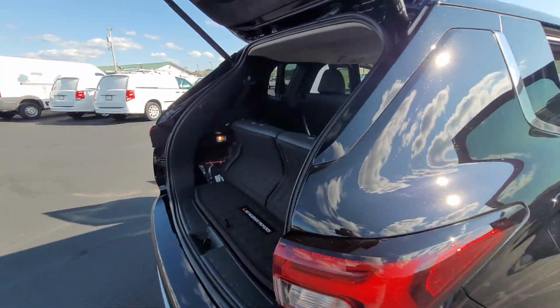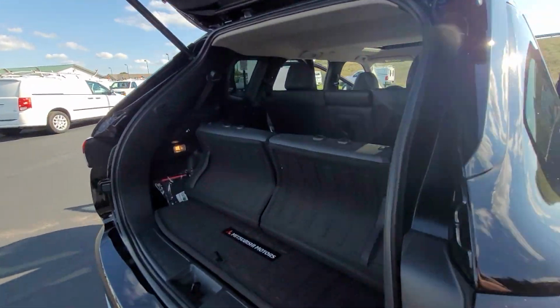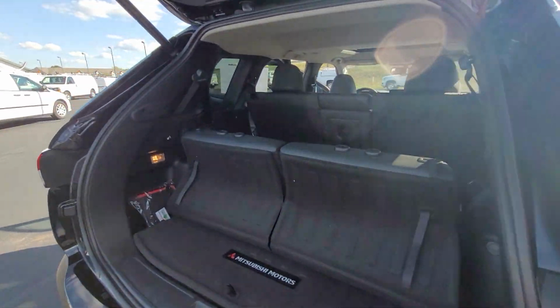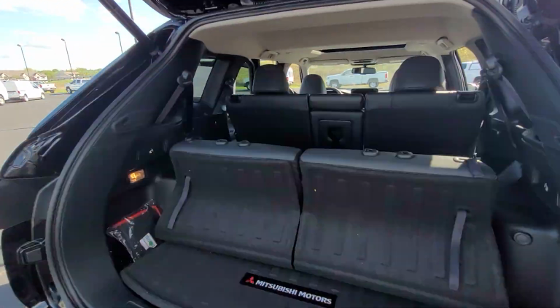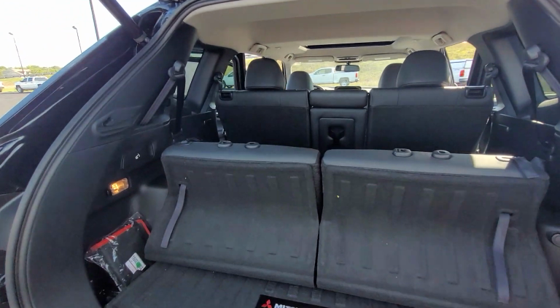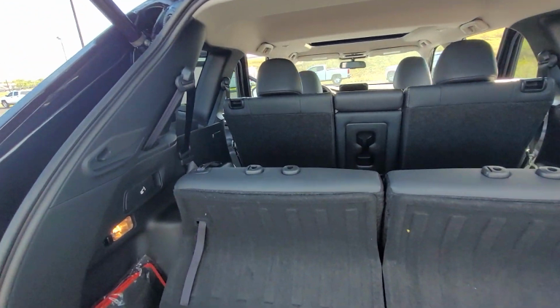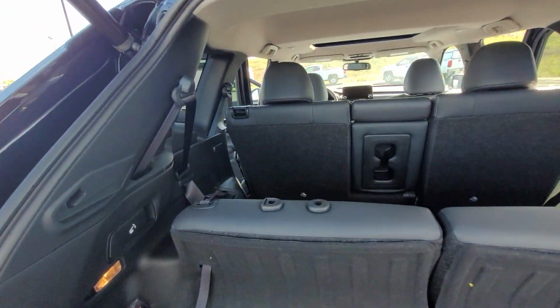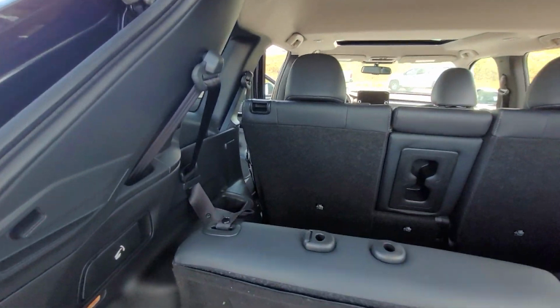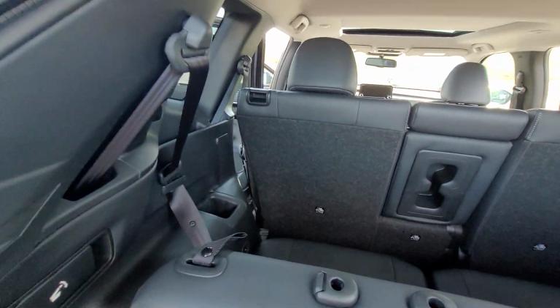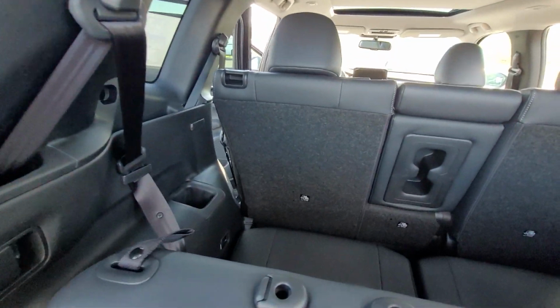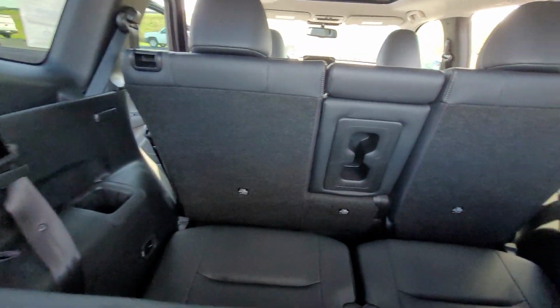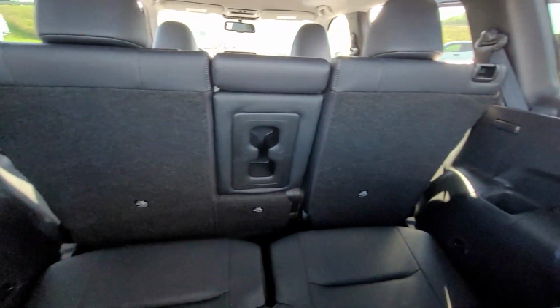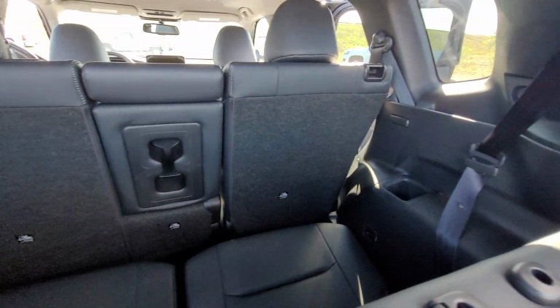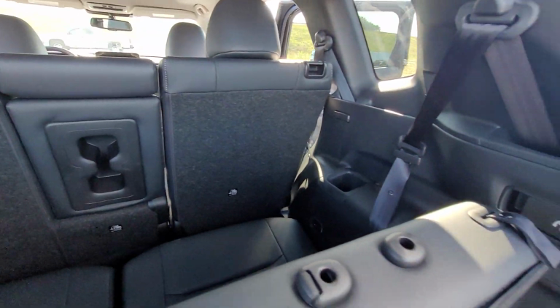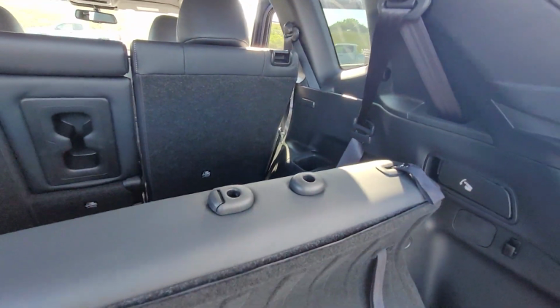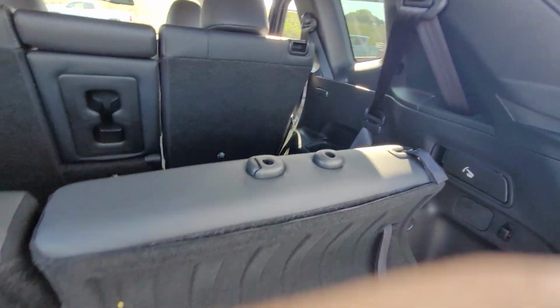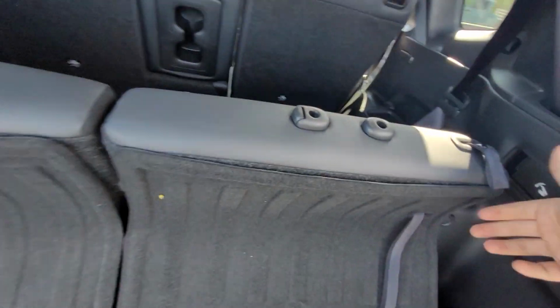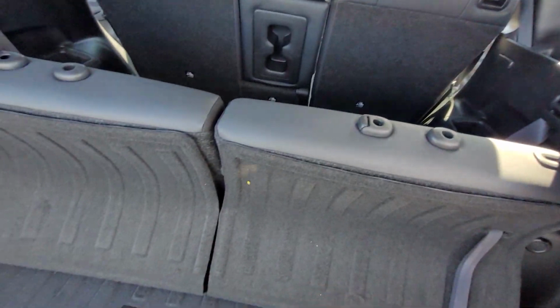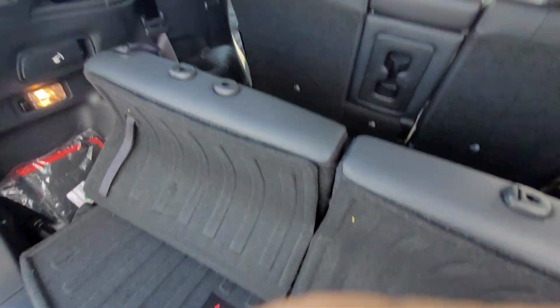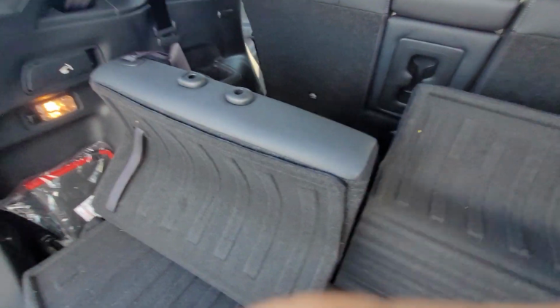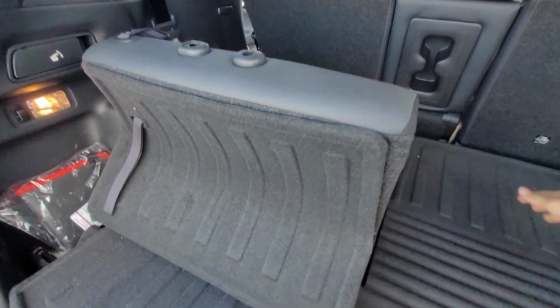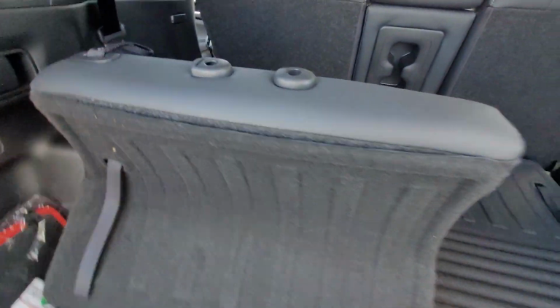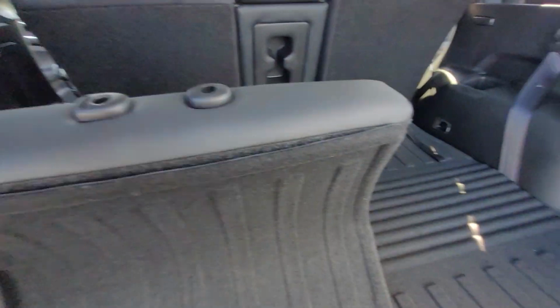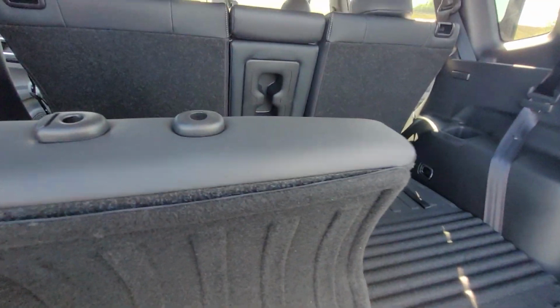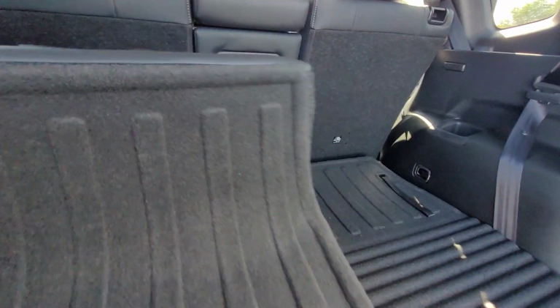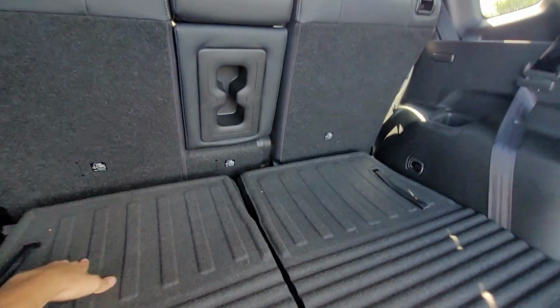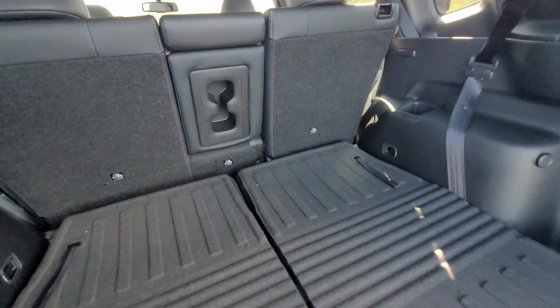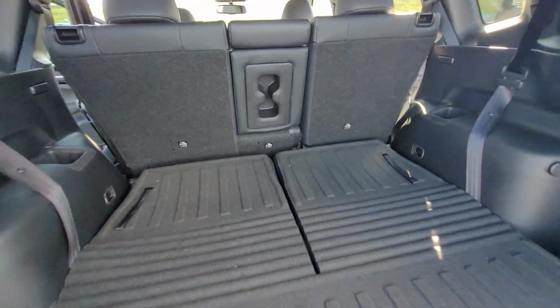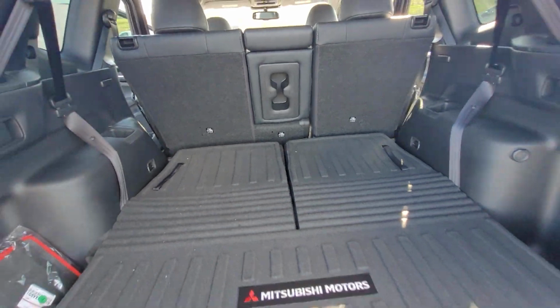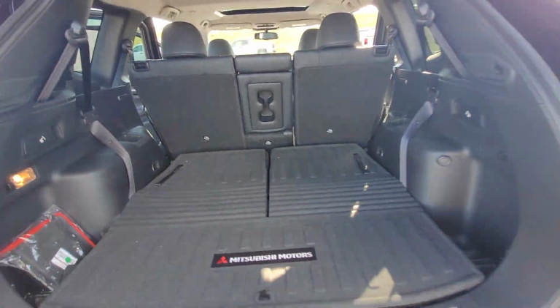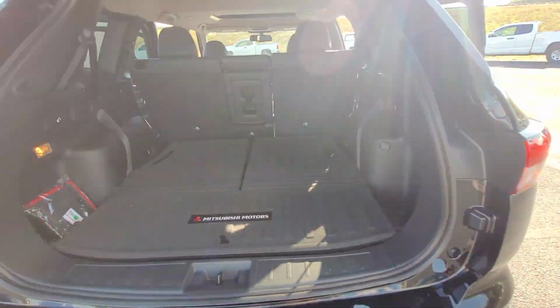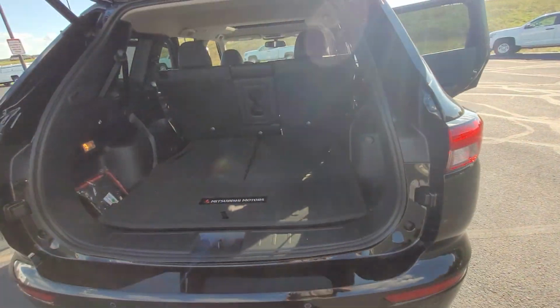This is the cargo area and also where the third row seats are. And you can actually fold these down and then you'll have even more cargo area.